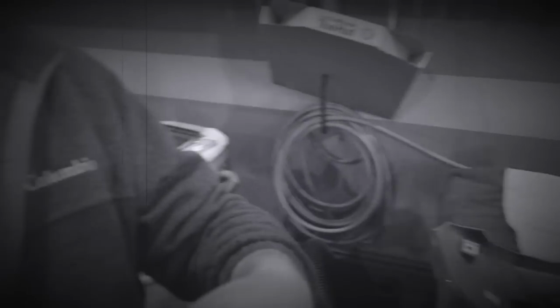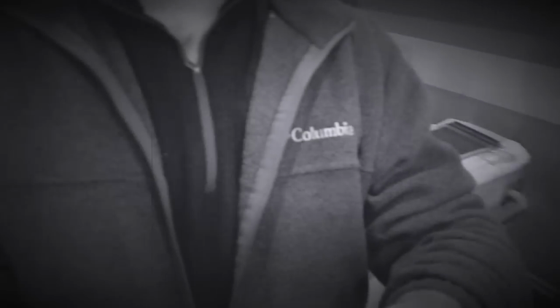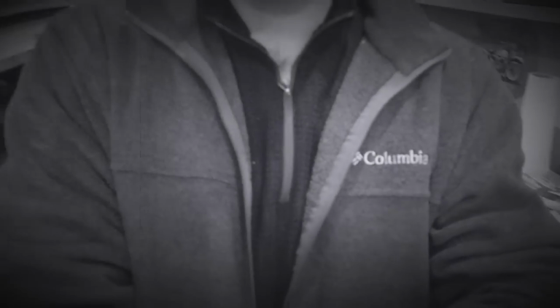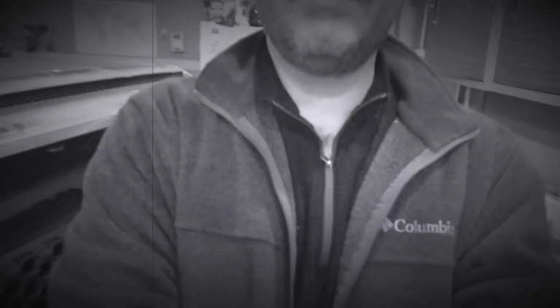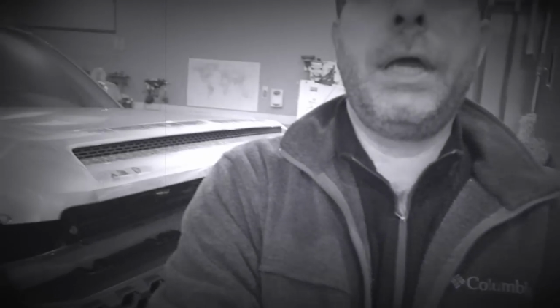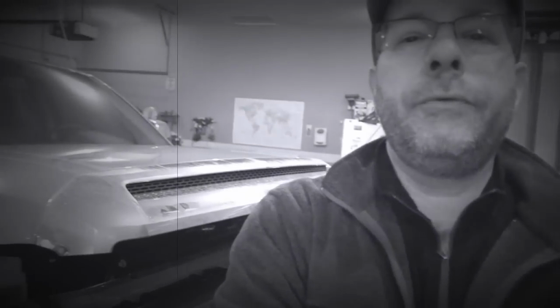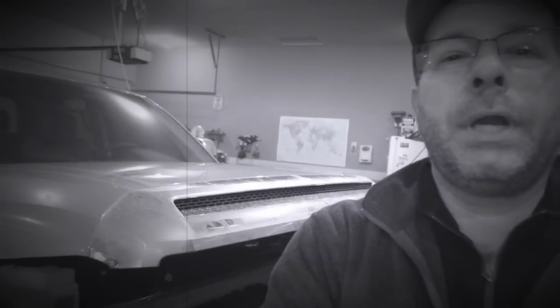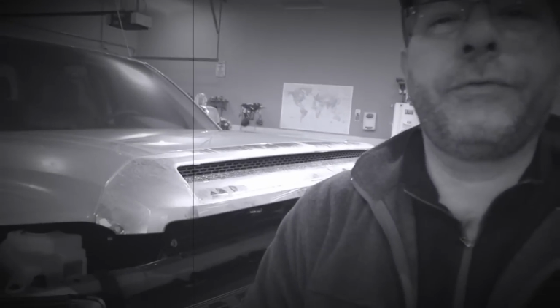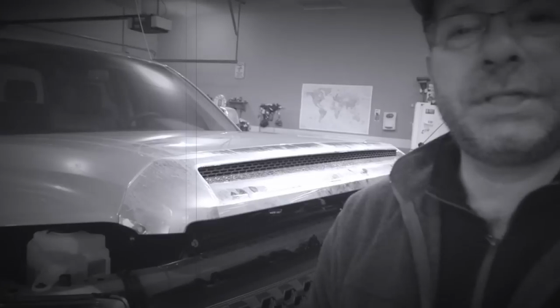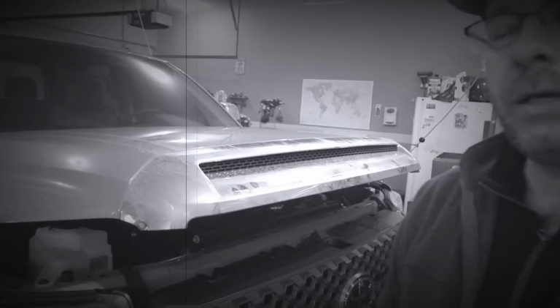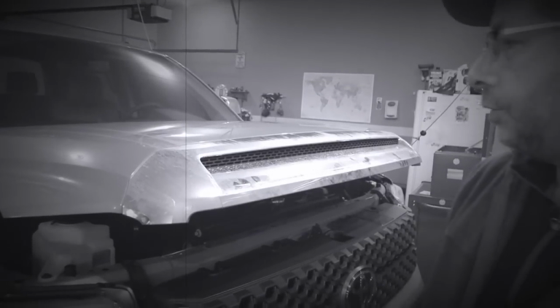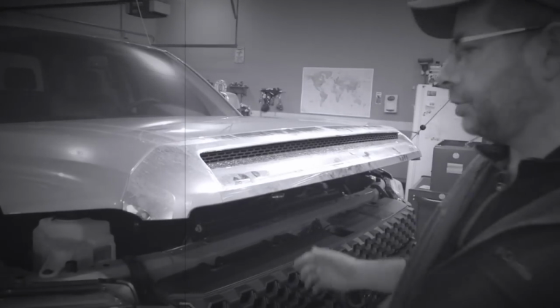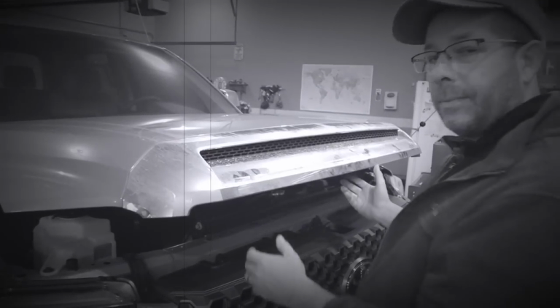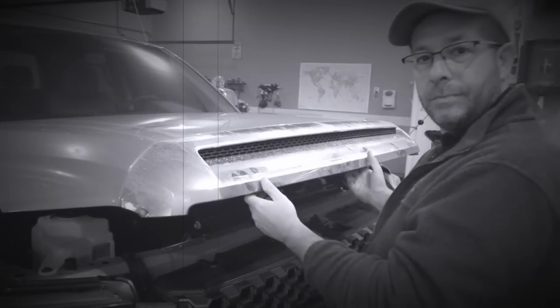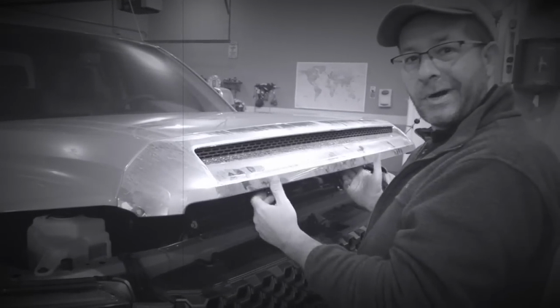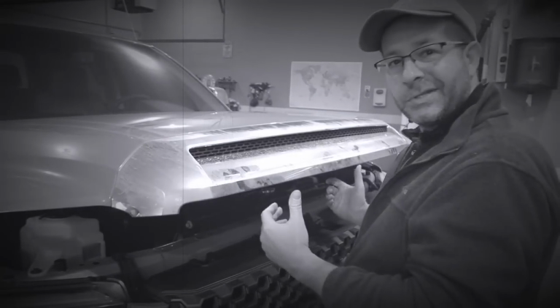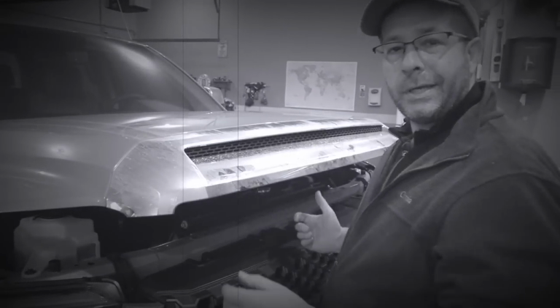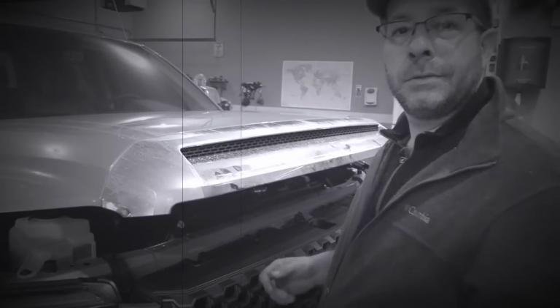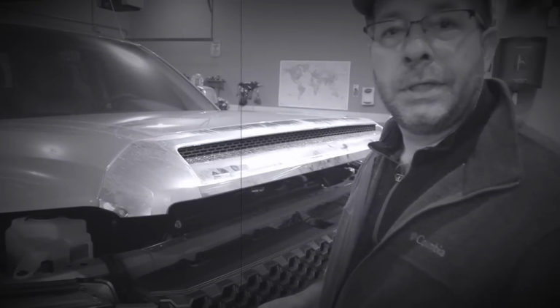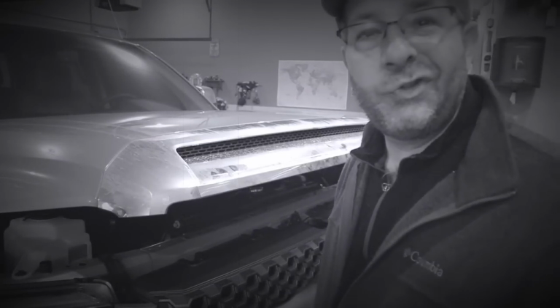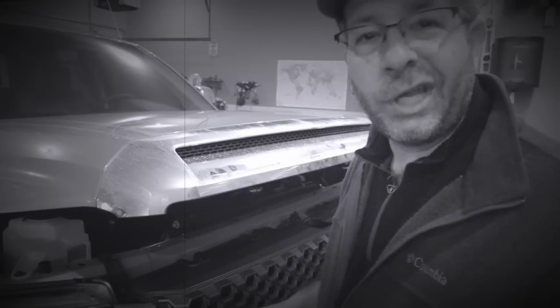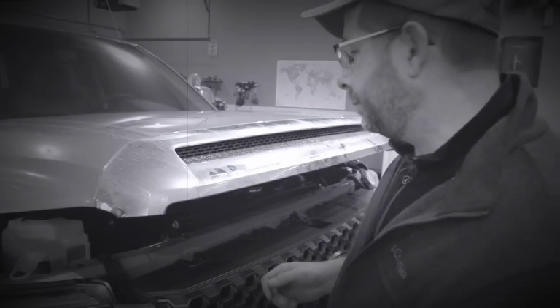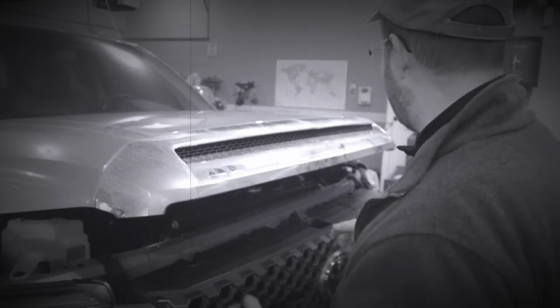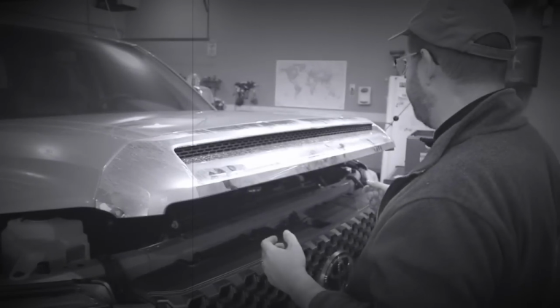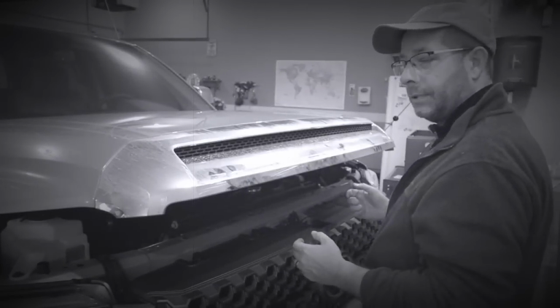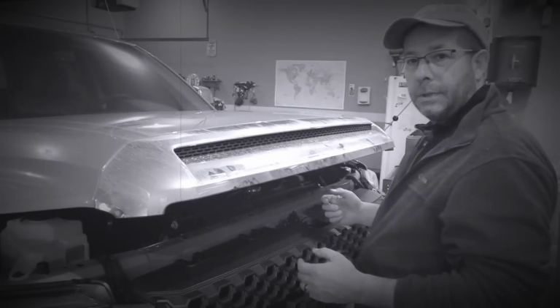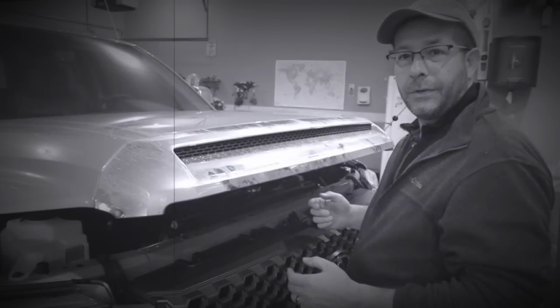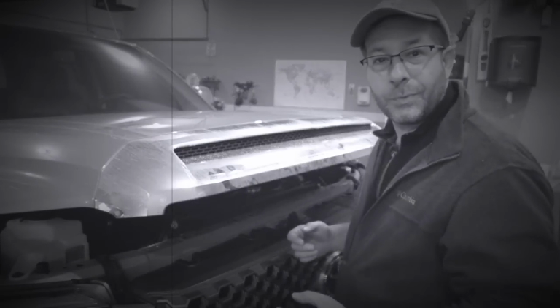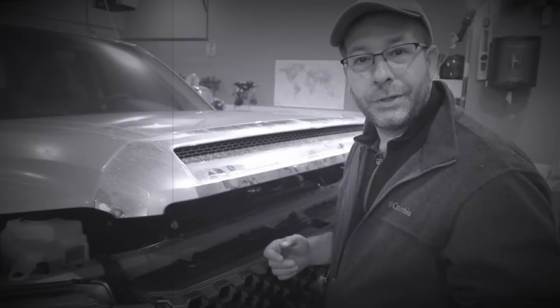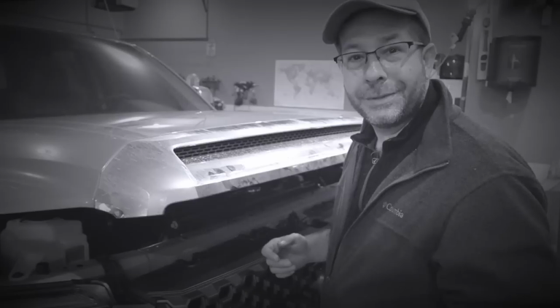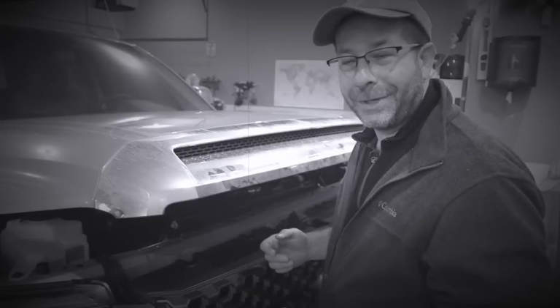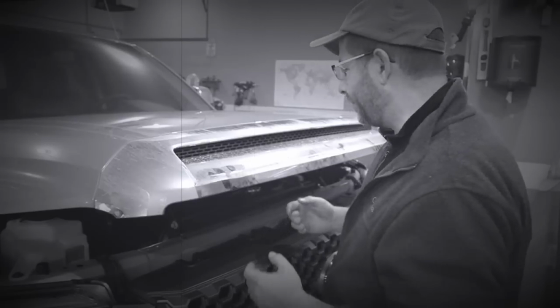We've got the screws out, so now from what I've seen you should just be able to grab this thing and jerk it. So that's what we're going to do — see what happens.